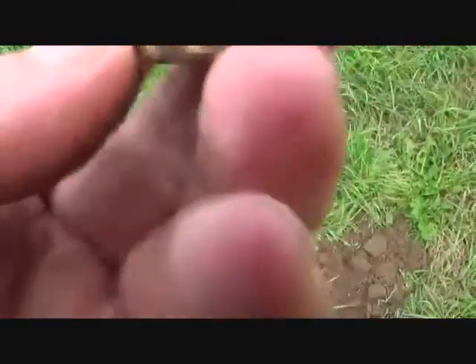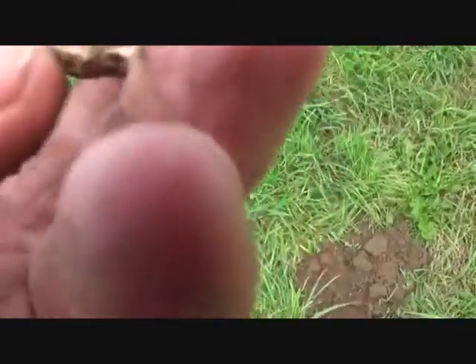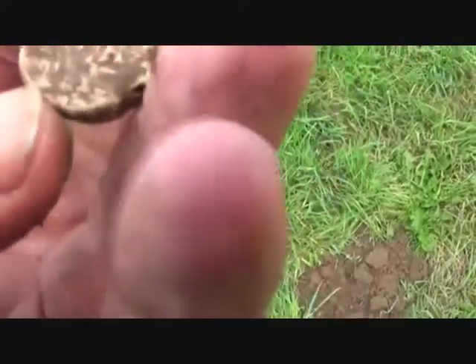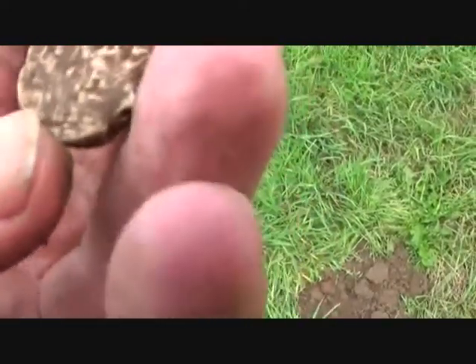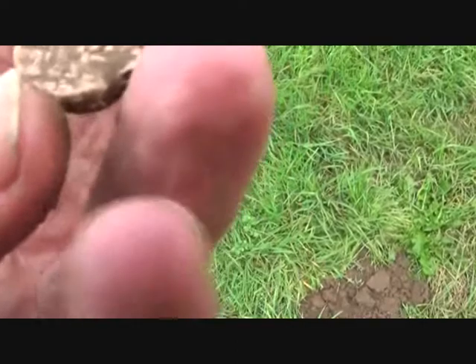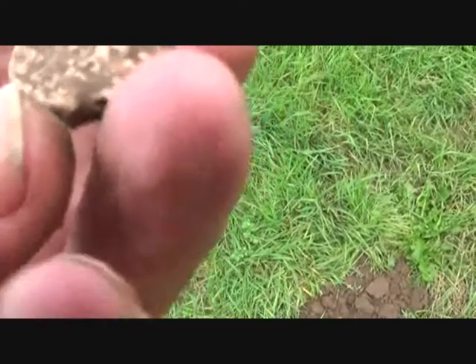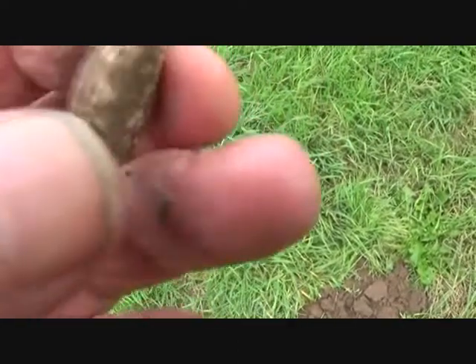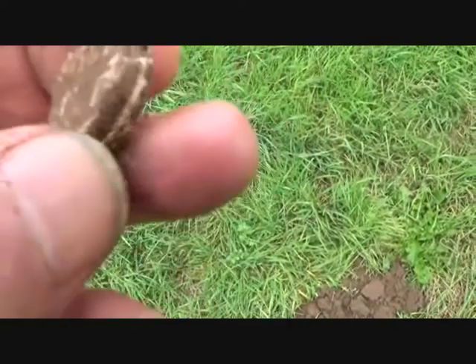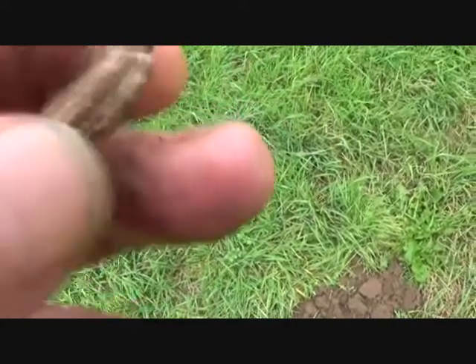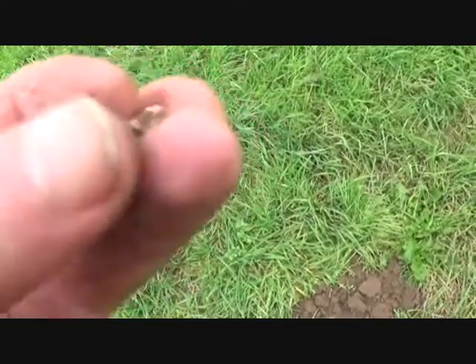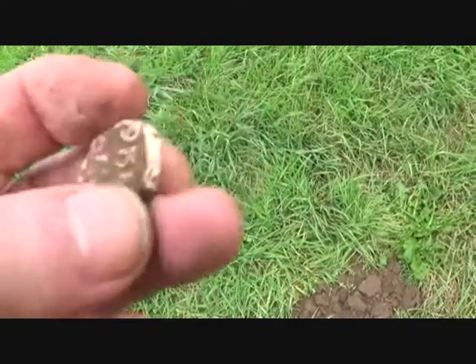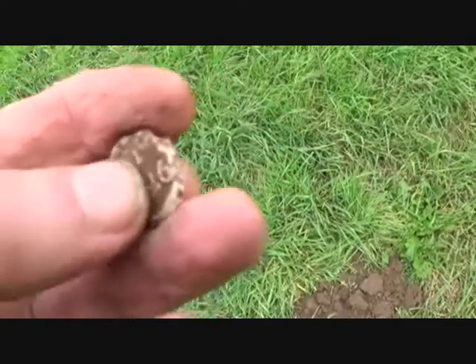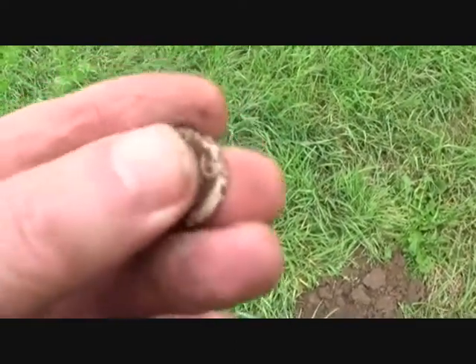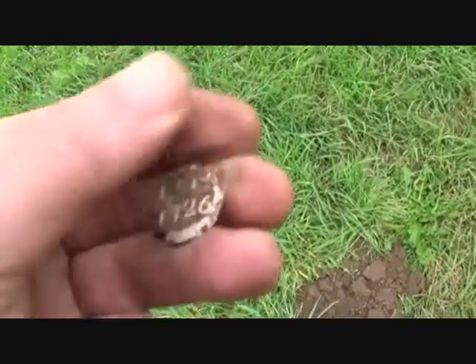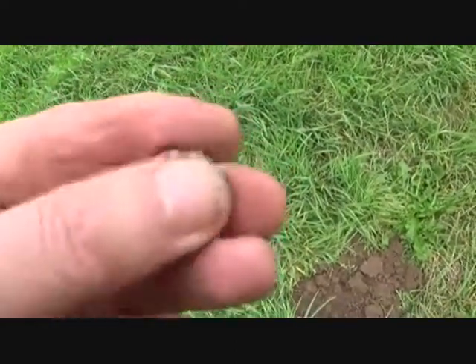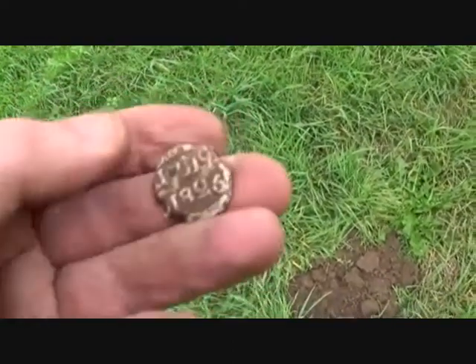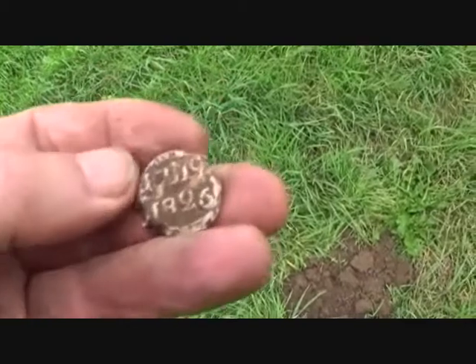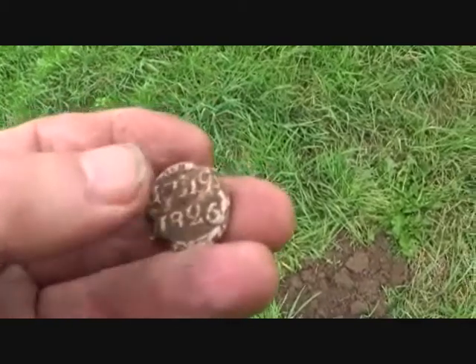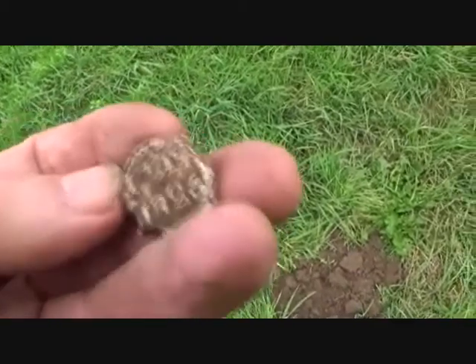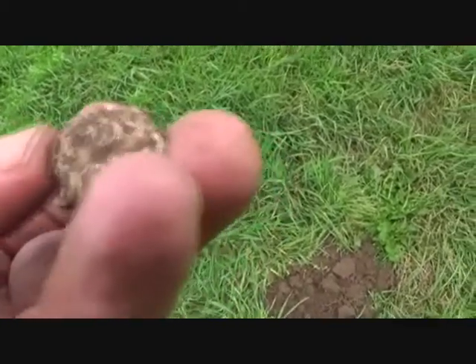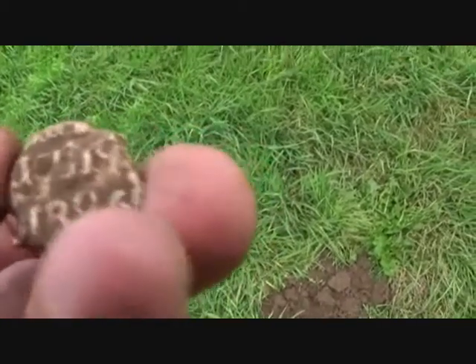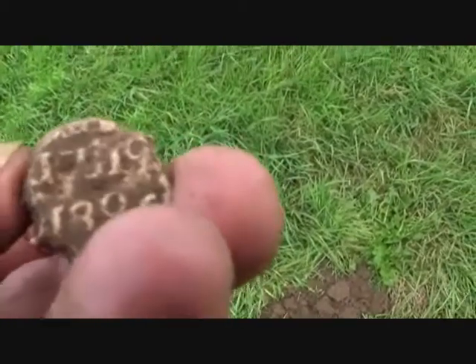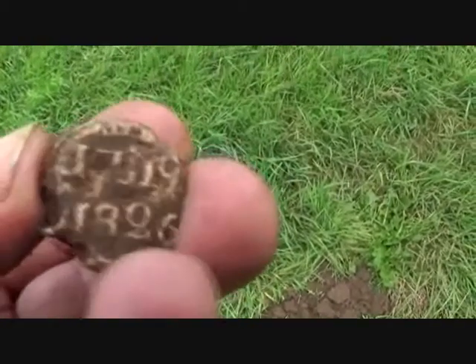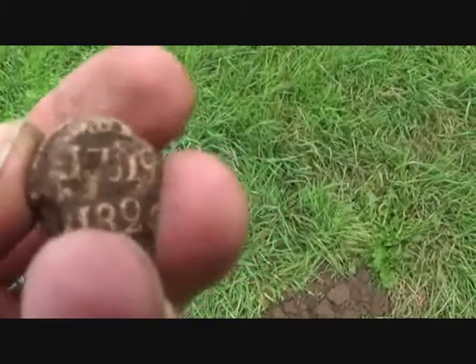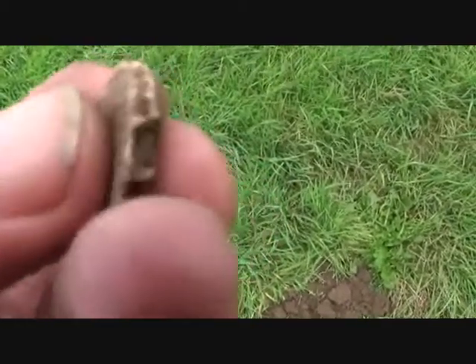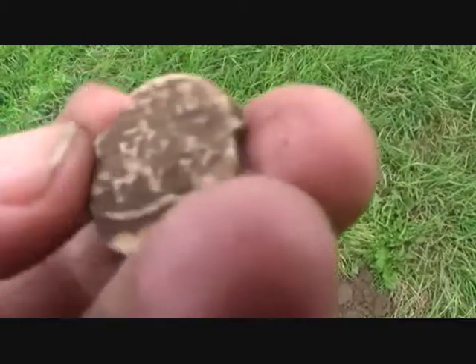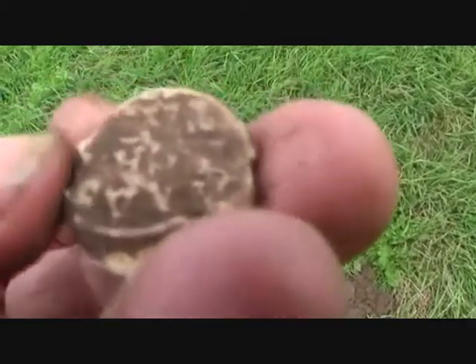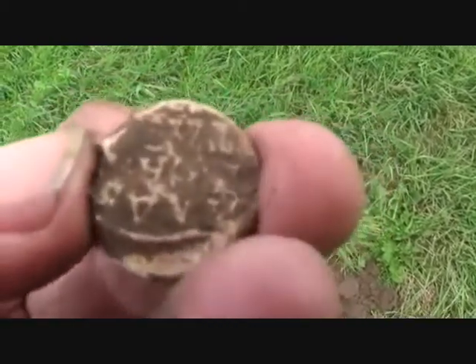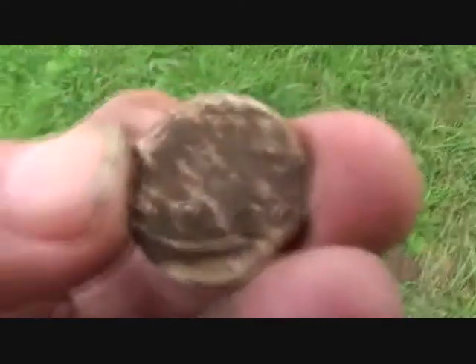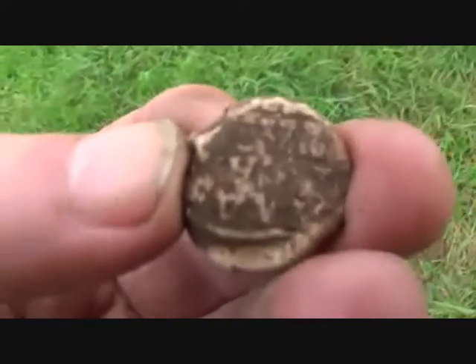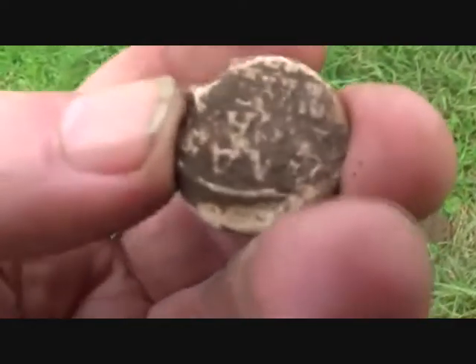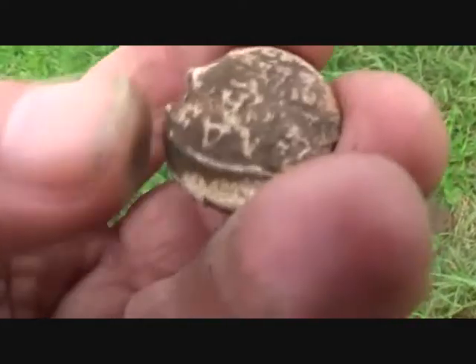Just coming down this little hill — it's very good to me, is this hill. What have we got? 1826 — I got a seal! See how happy I am.